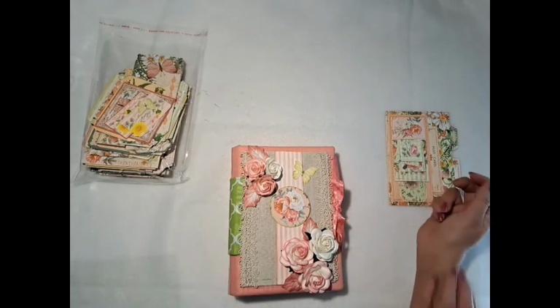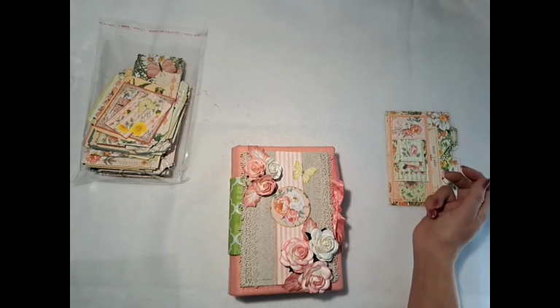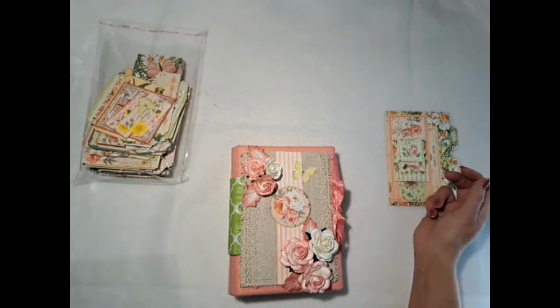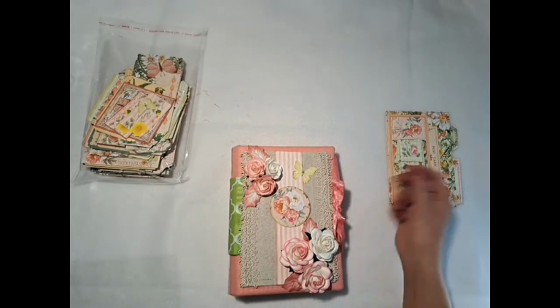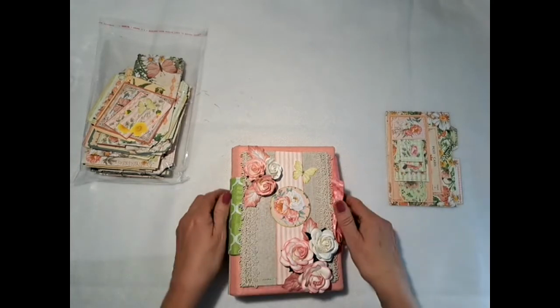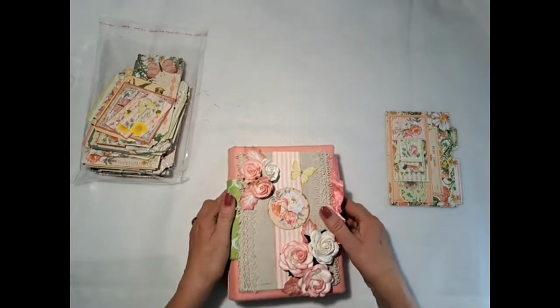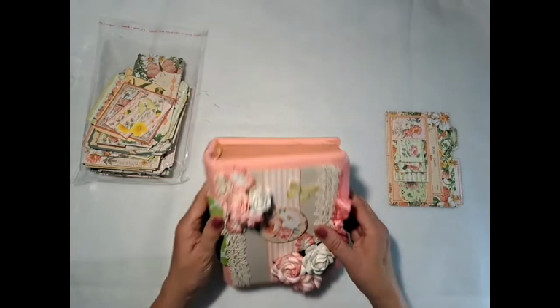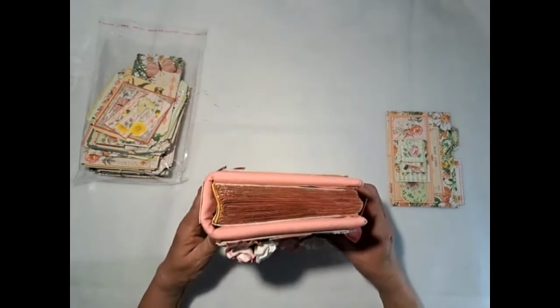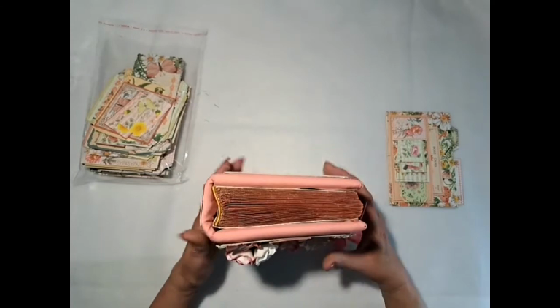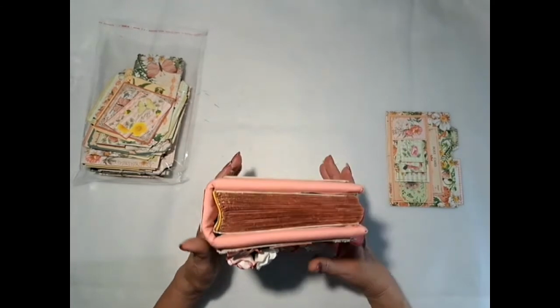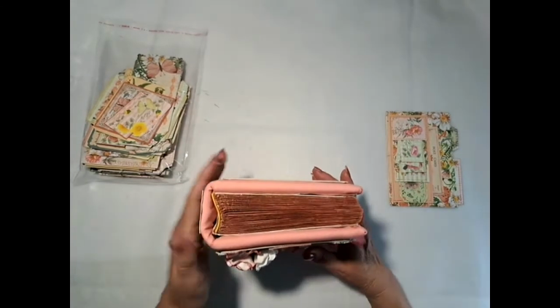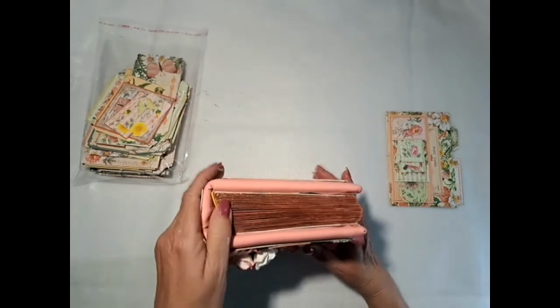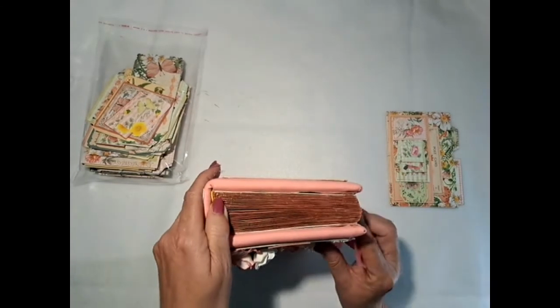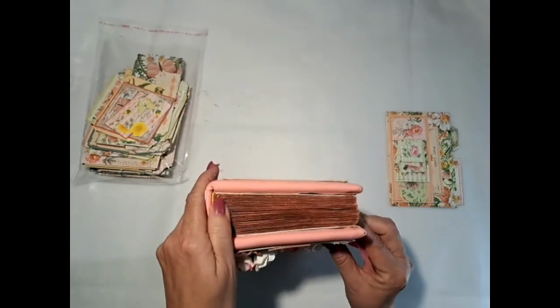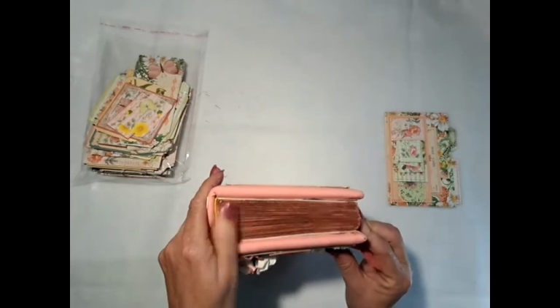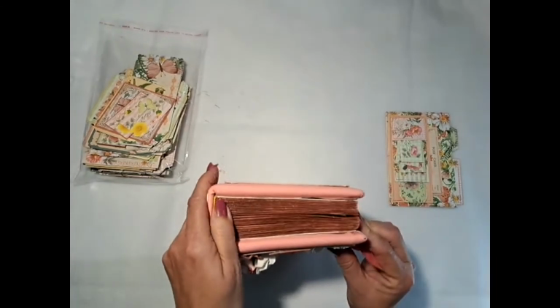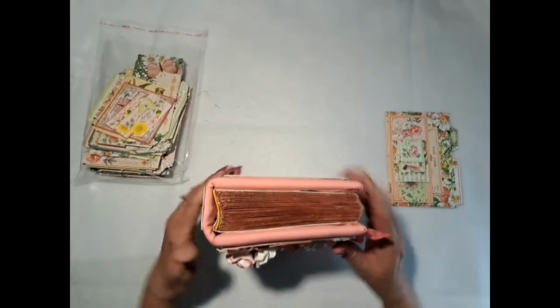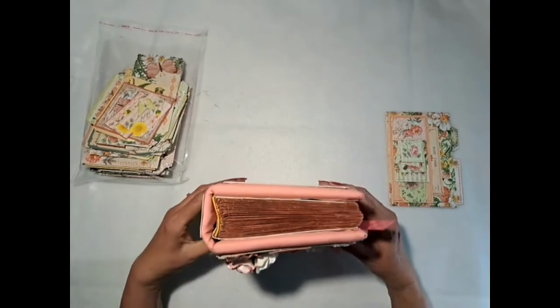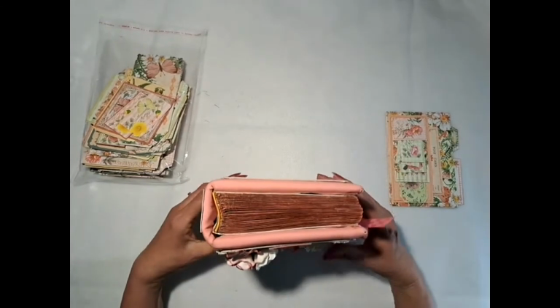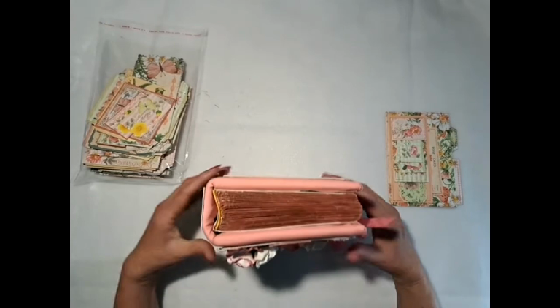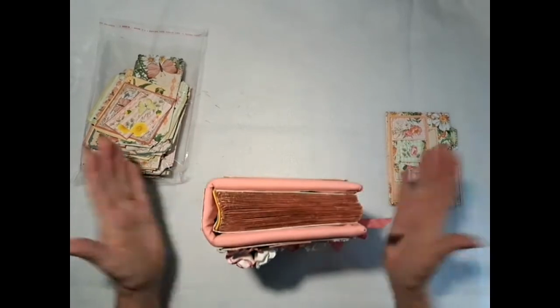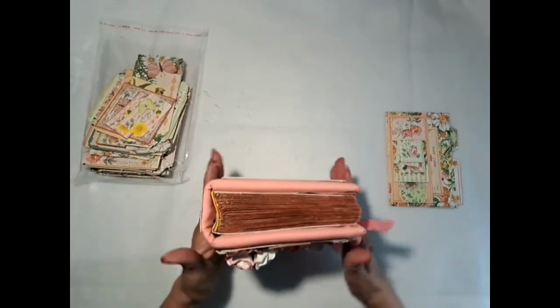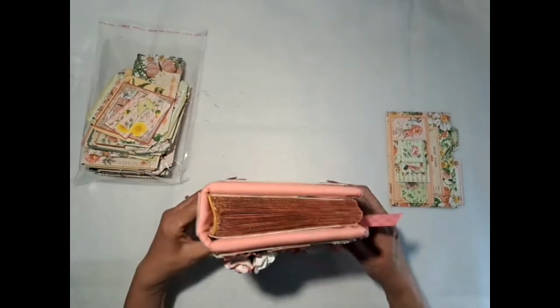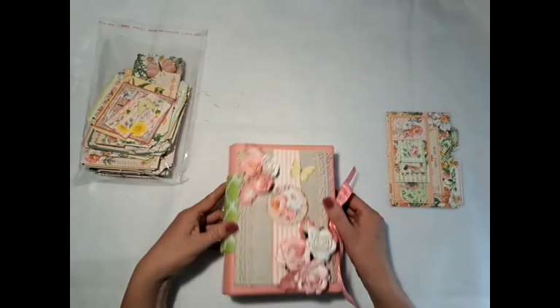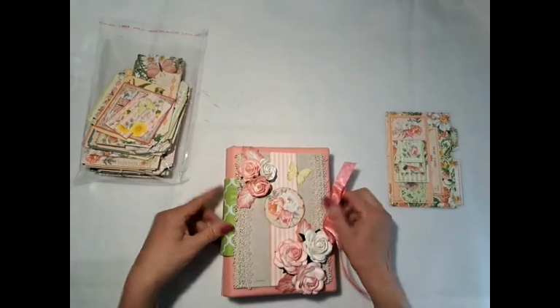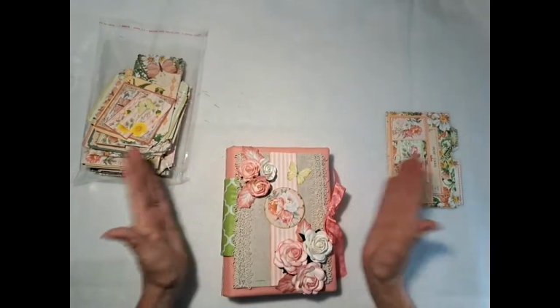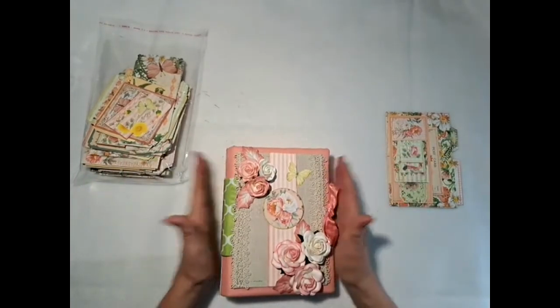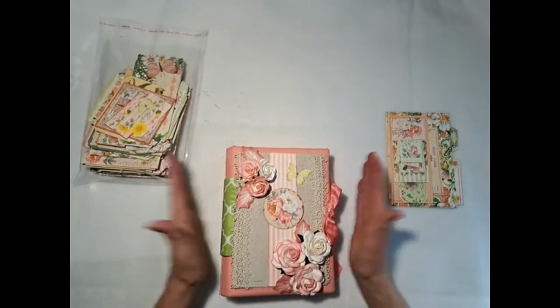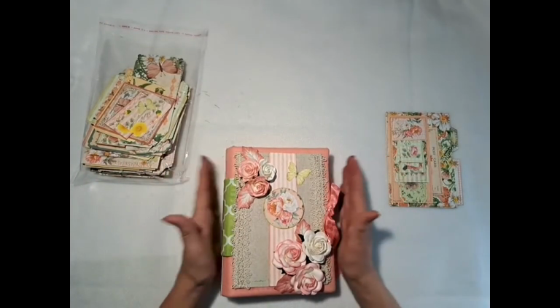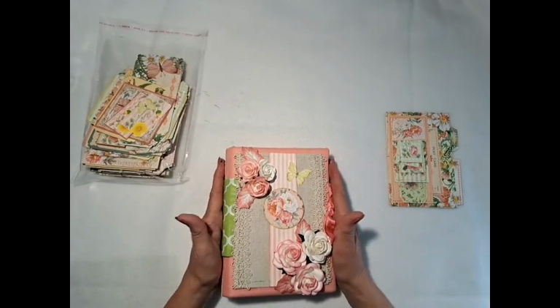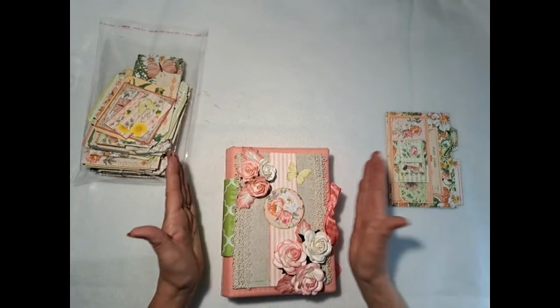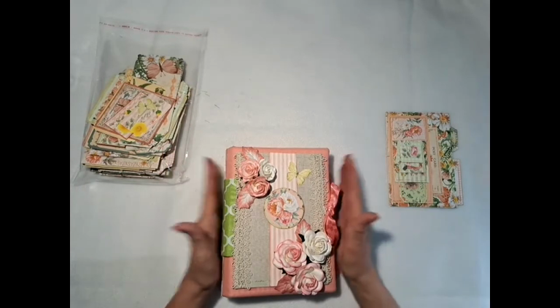What I have again is a base naked journal. The other one was a semi-naked, or half-naked journal. This is a naked journal. I do not have any flips, pockets, or anything in this journal.